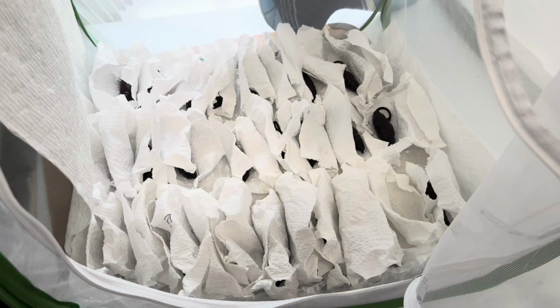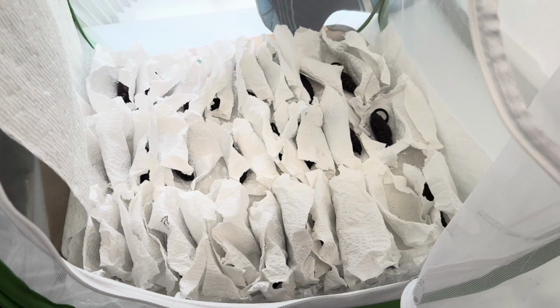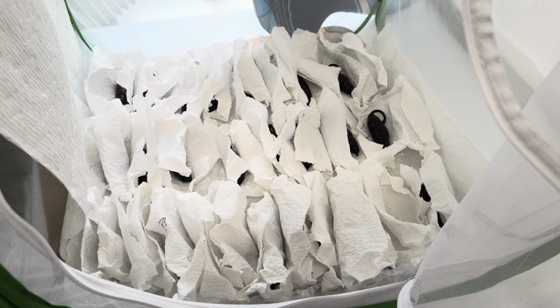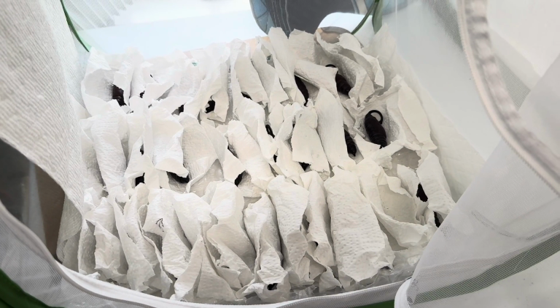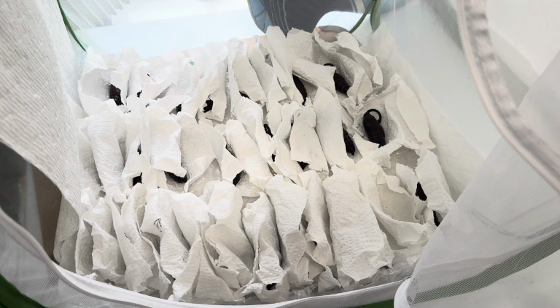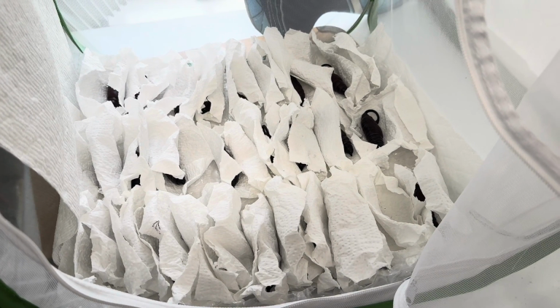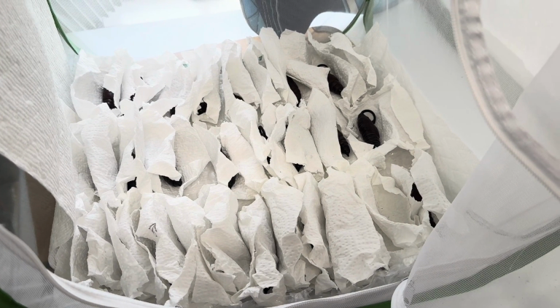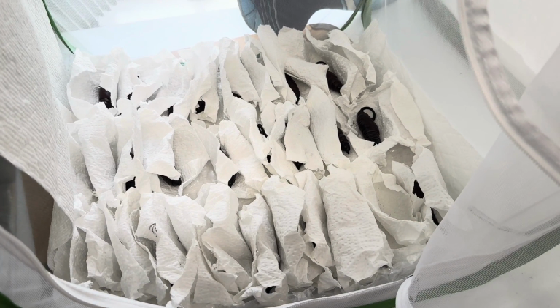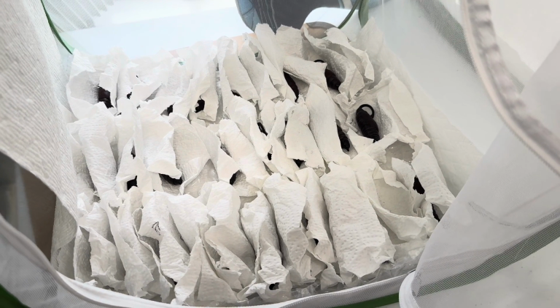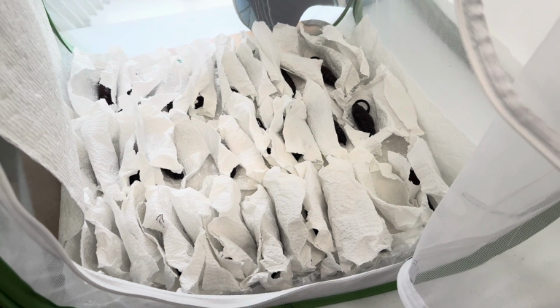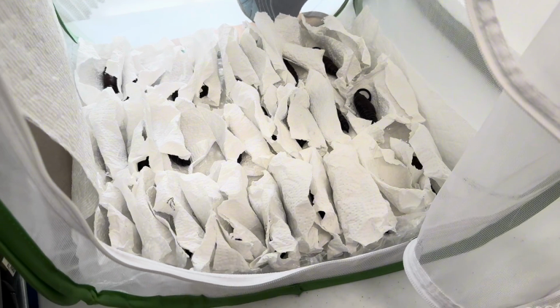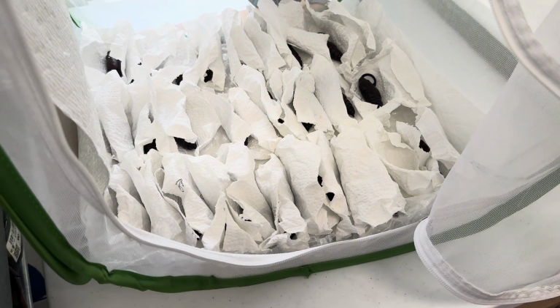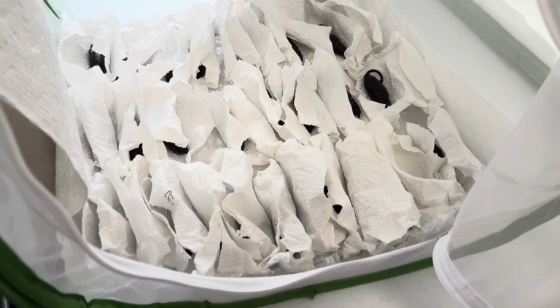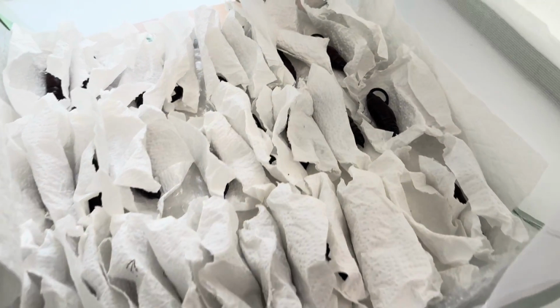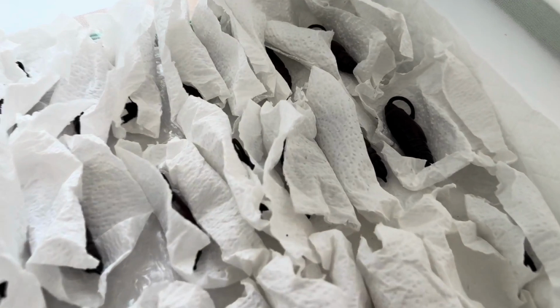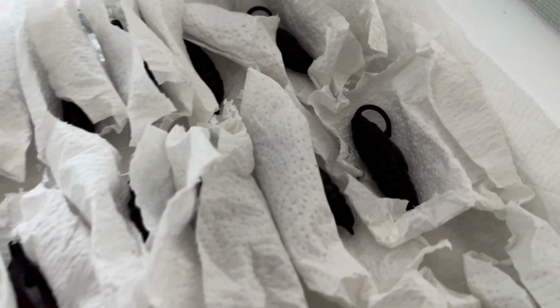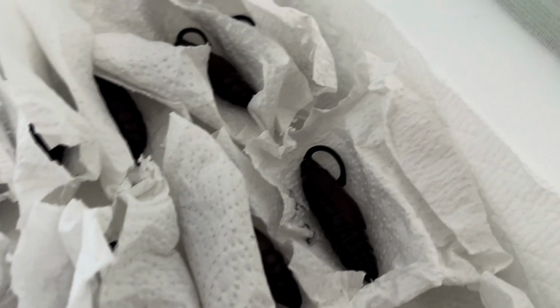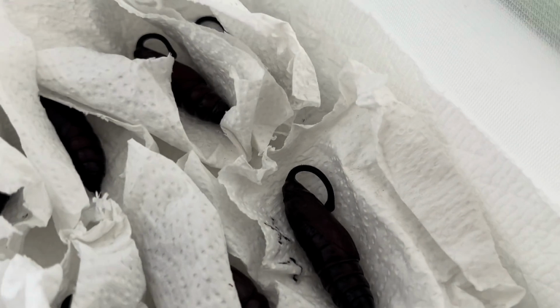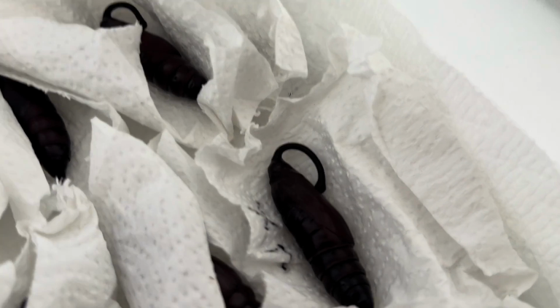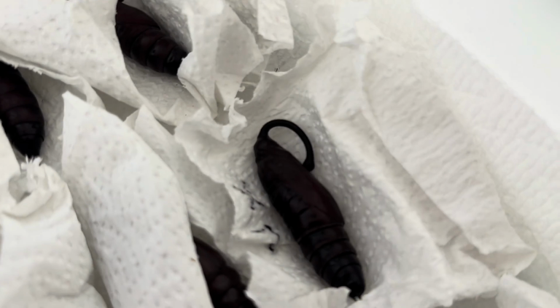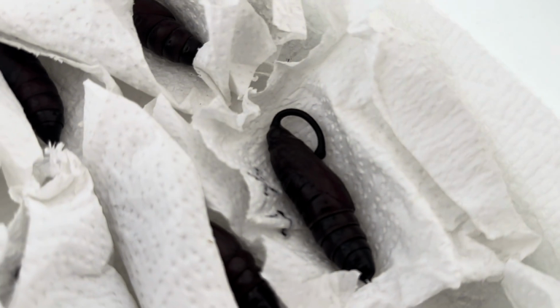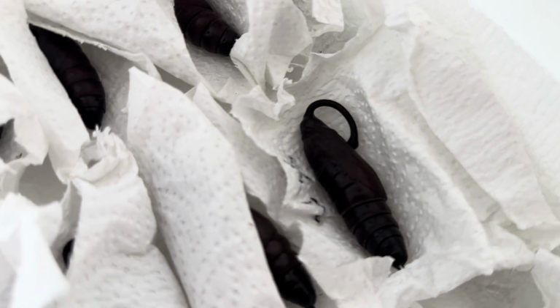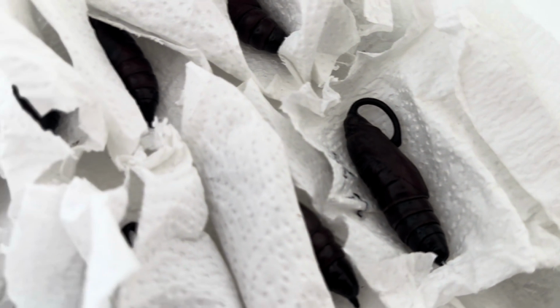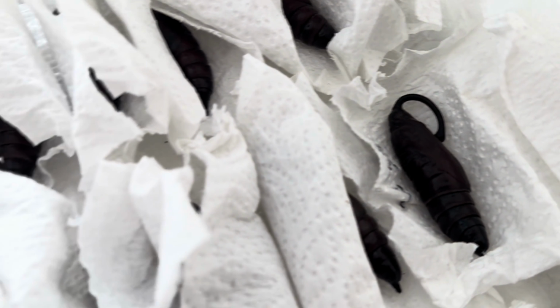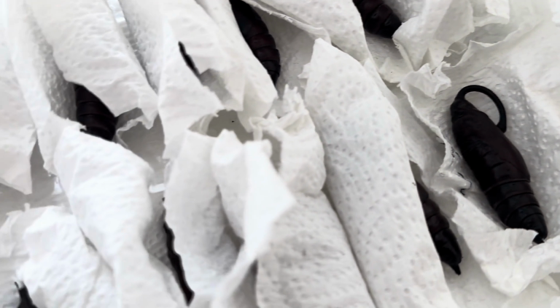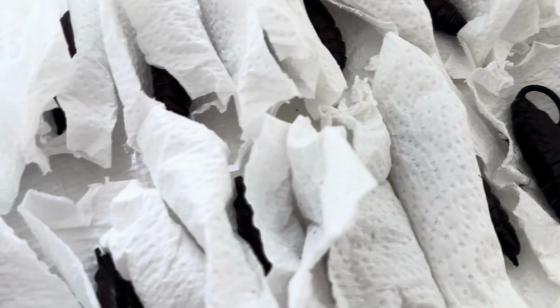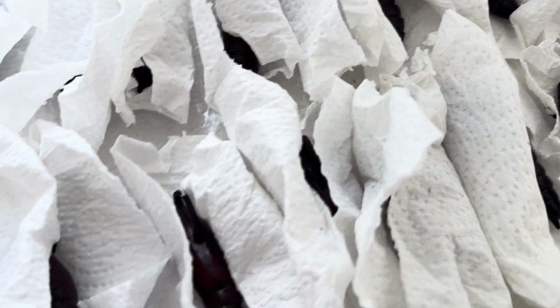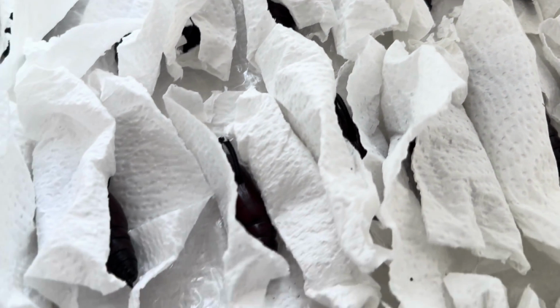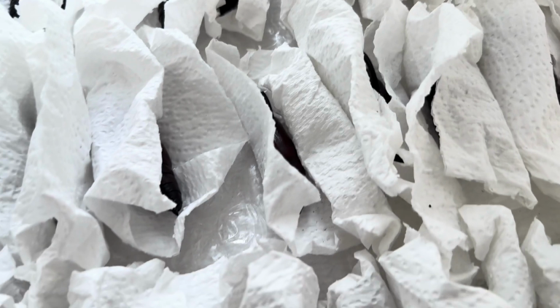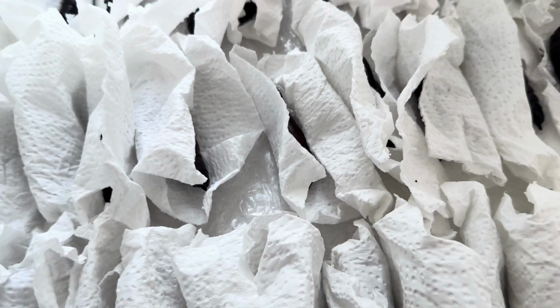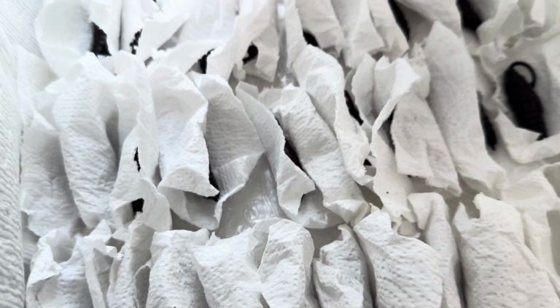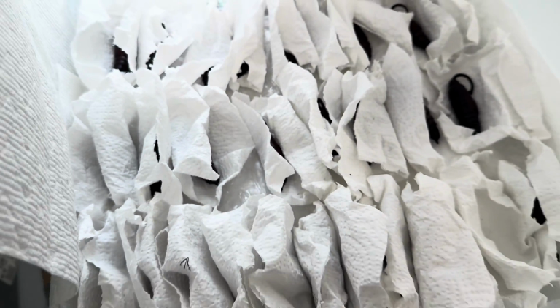Hey guys, so today is more of a how-to video for those who have moth pupae and are not sure how to tell when they are ready to emerge or eclose. I get a lot of questions about this, so let's dive in.